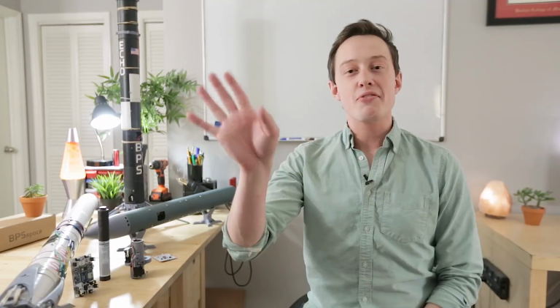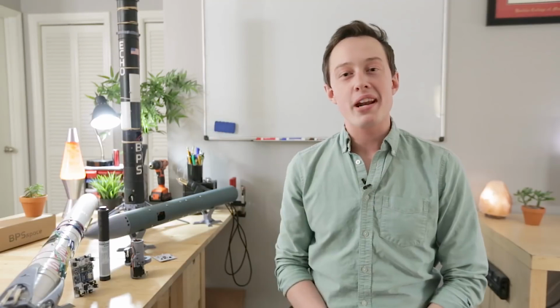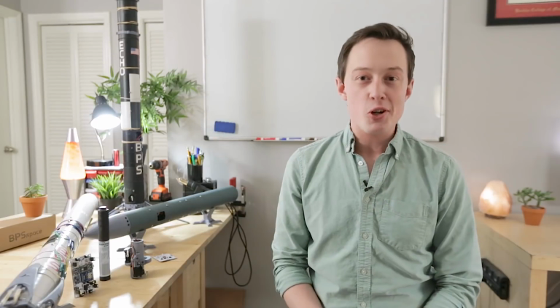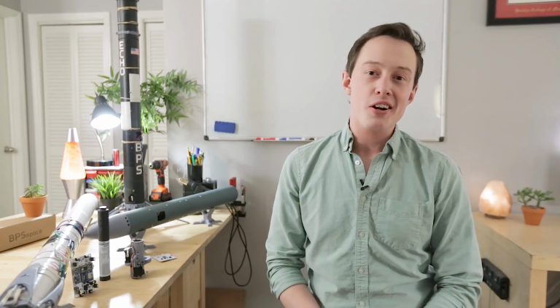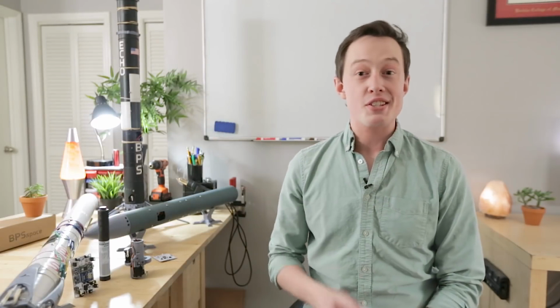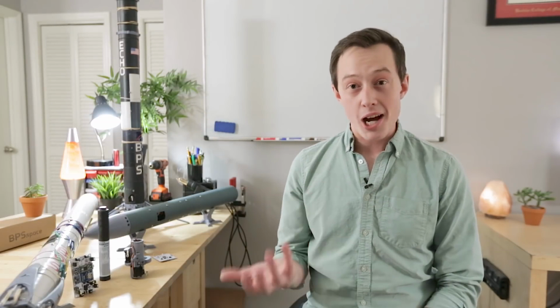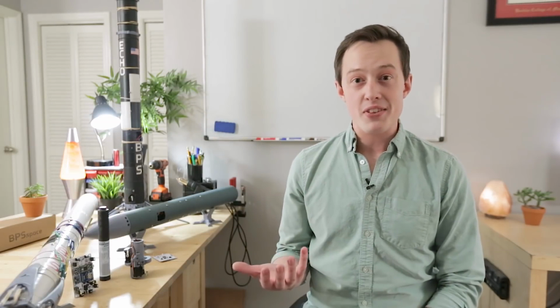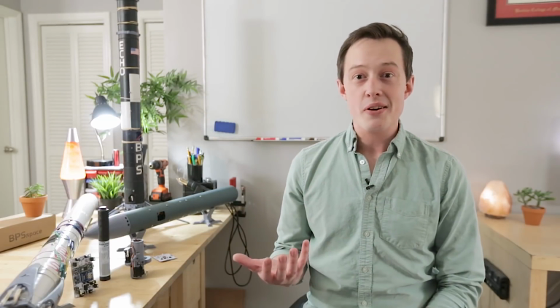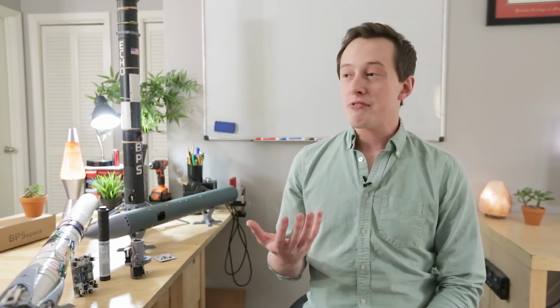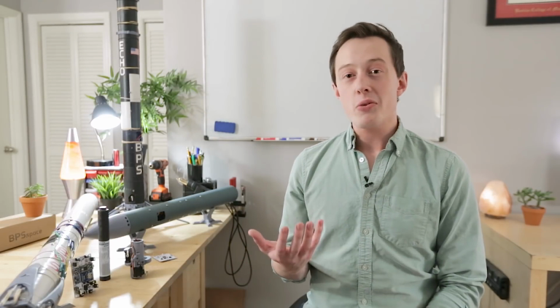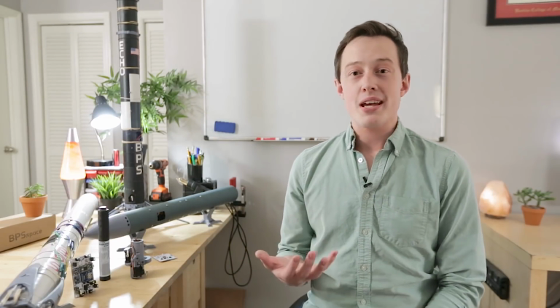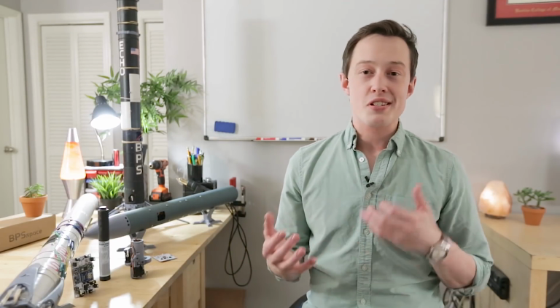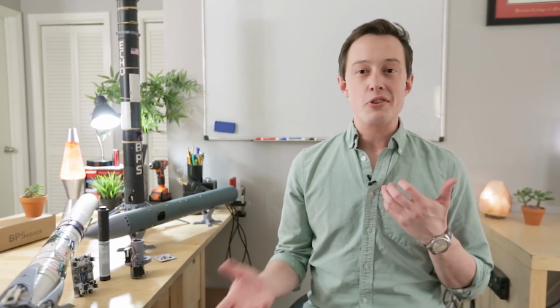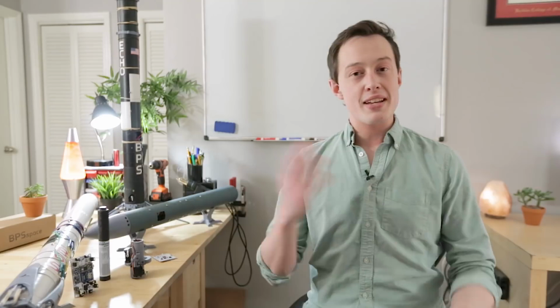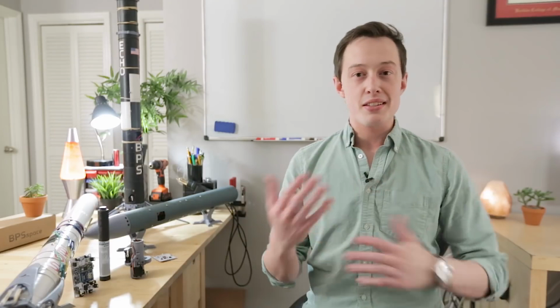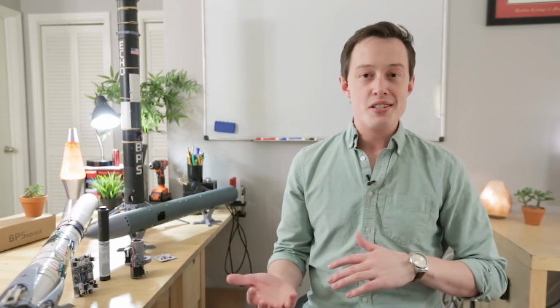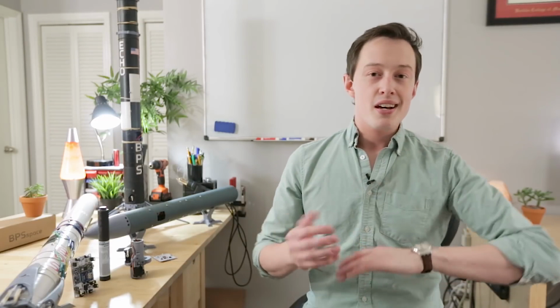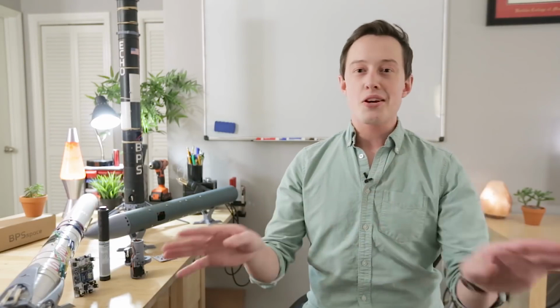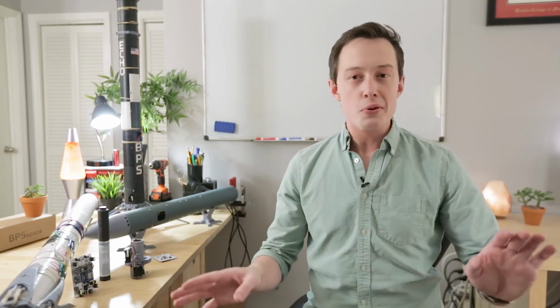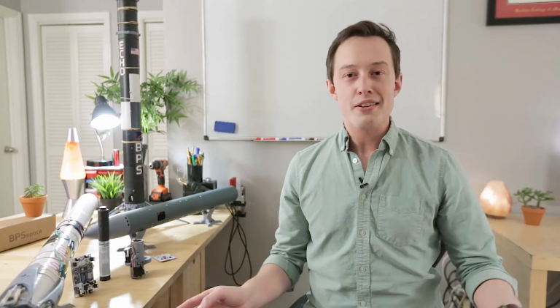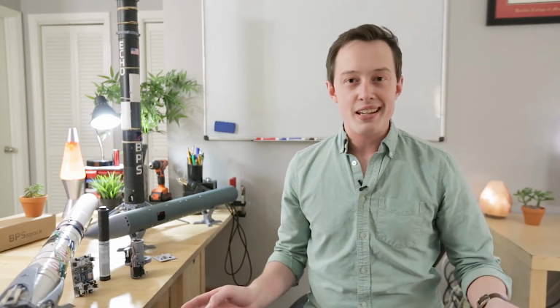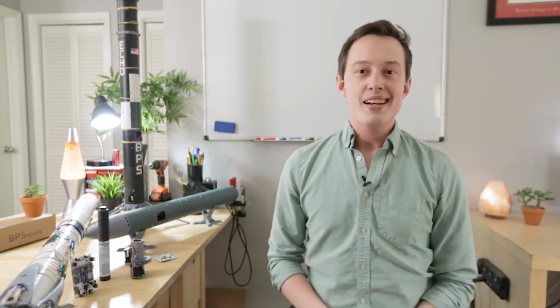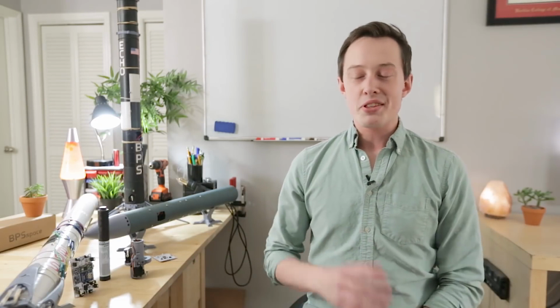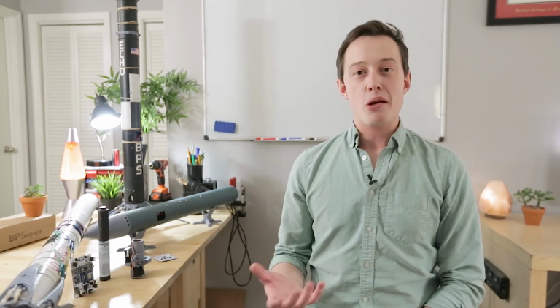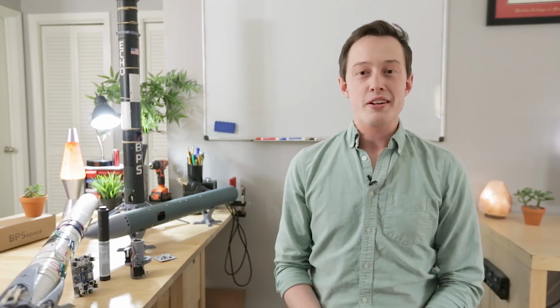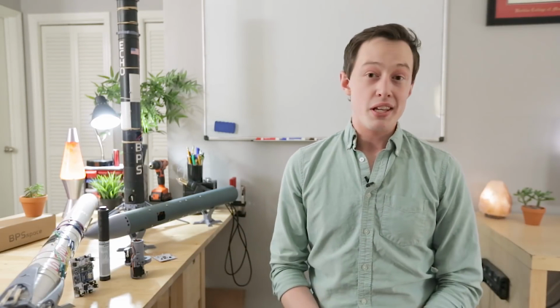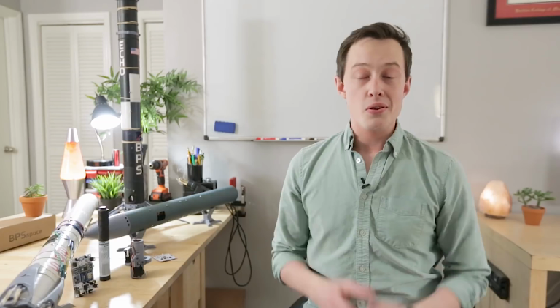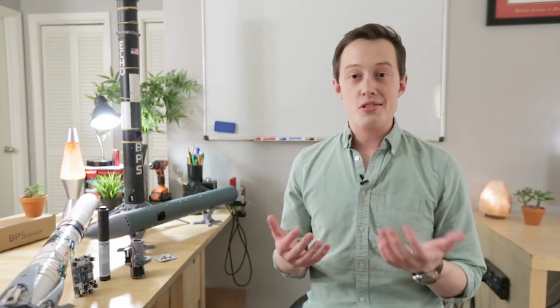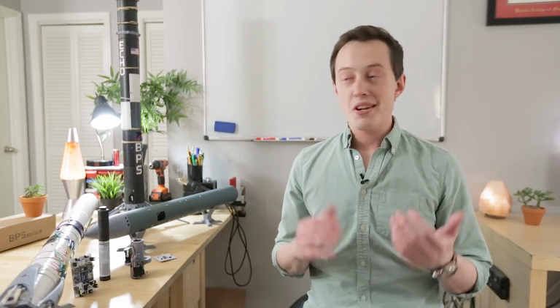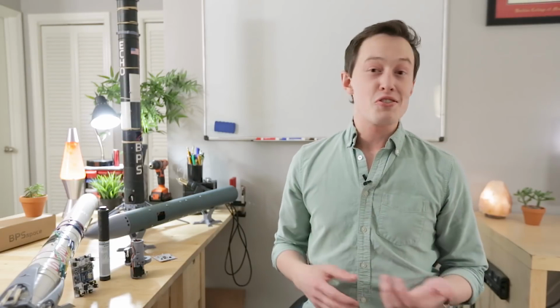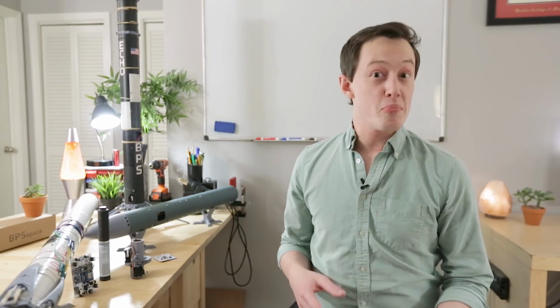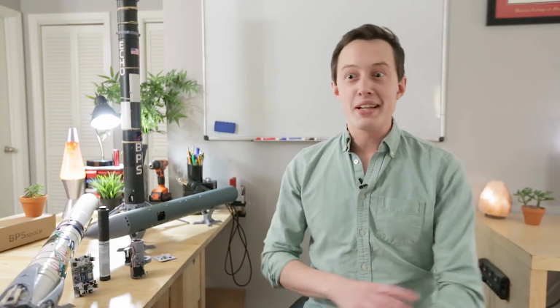Hi everyone, my name is Joe Barnard. This is a quick update video. If you follow BPS just to see footage of tests and launches, that's totally cool, I understand, but this is probably not your video. So let's just jump into it.